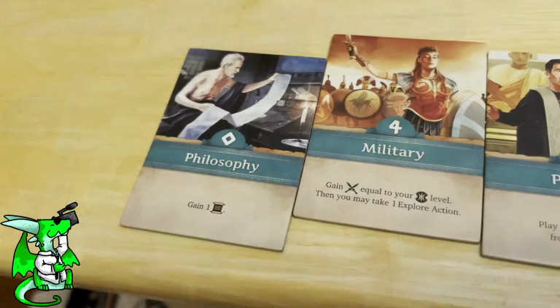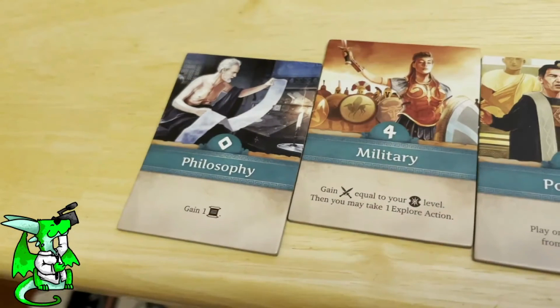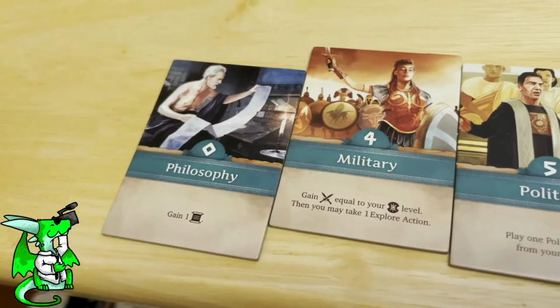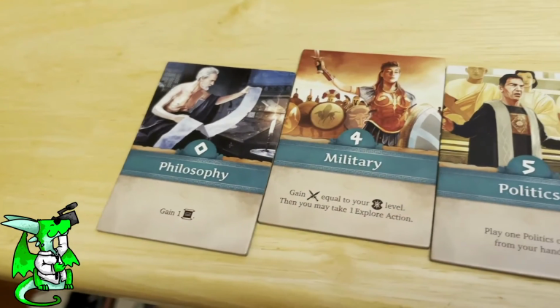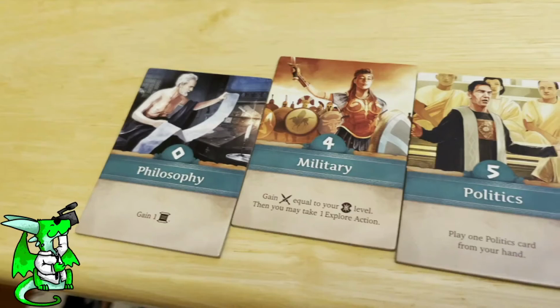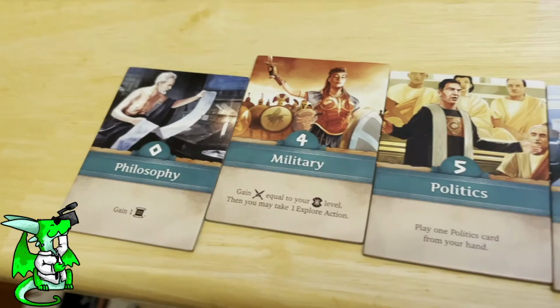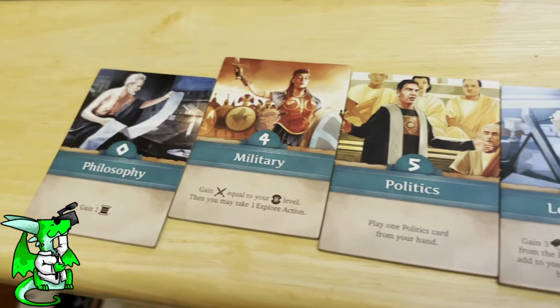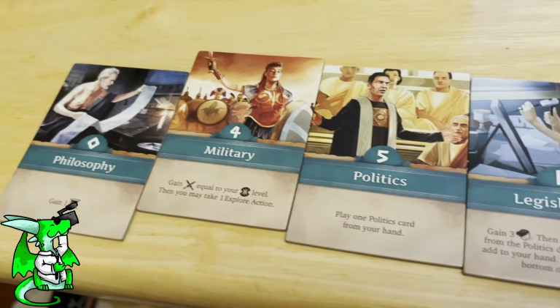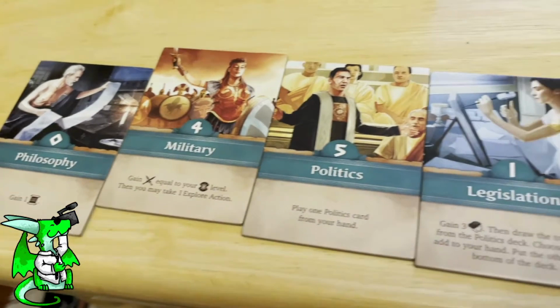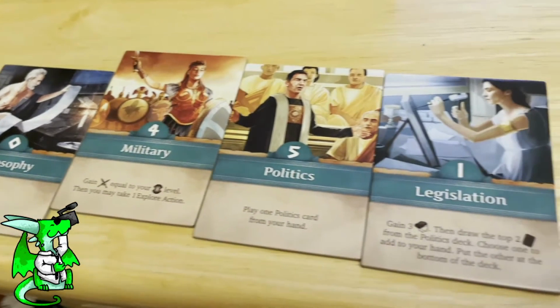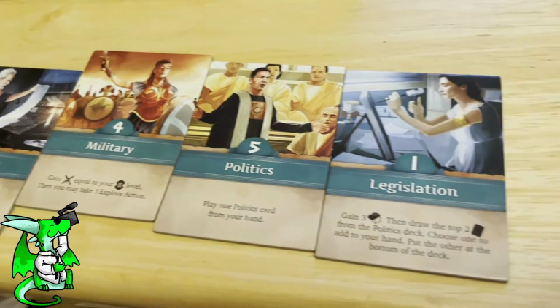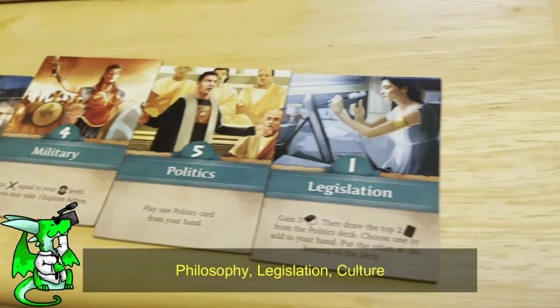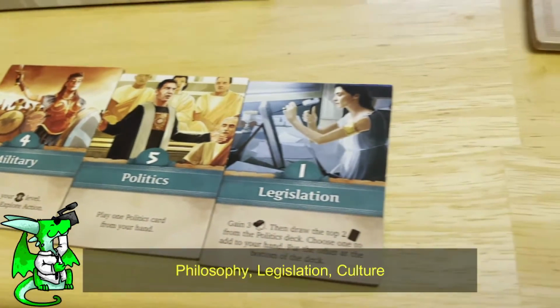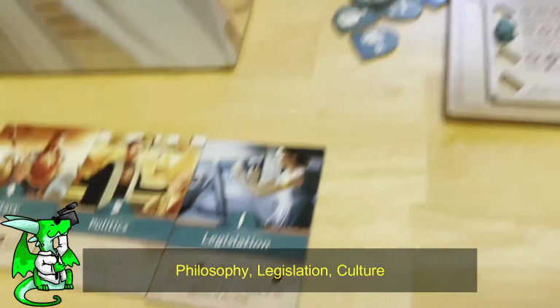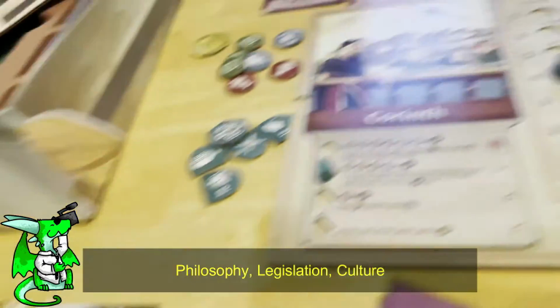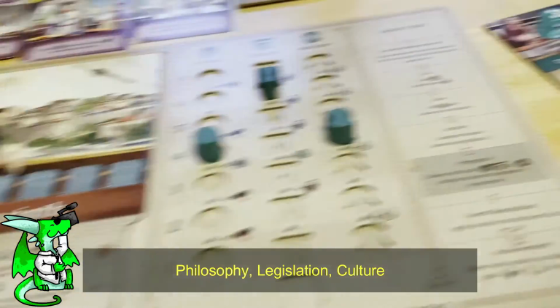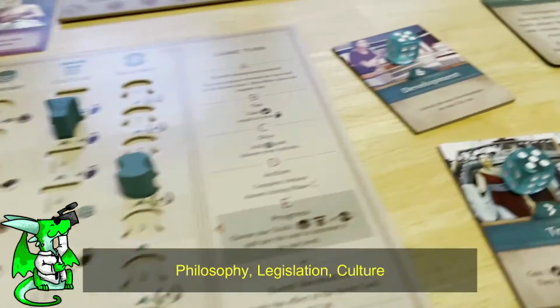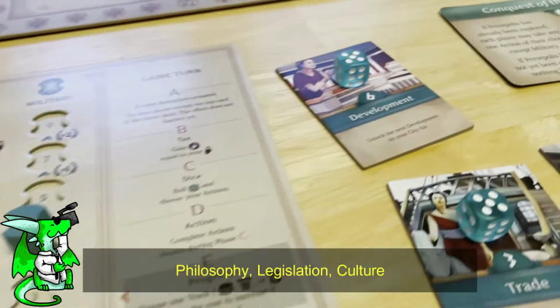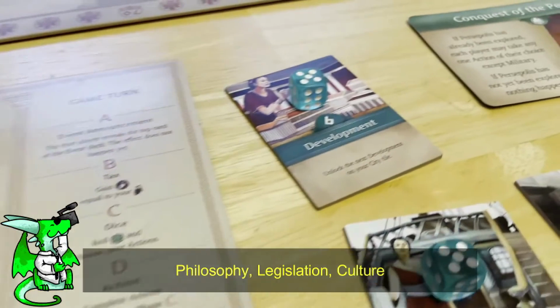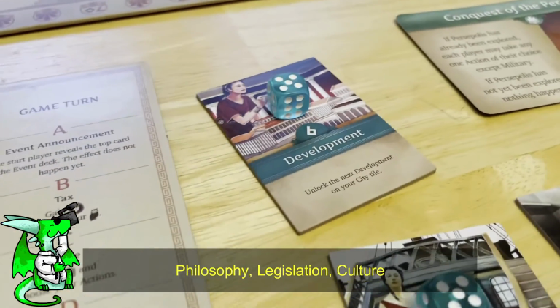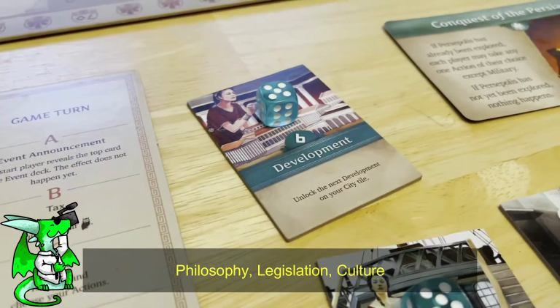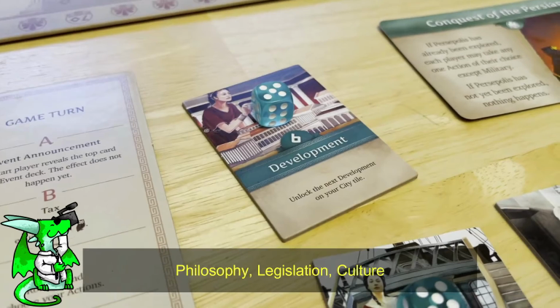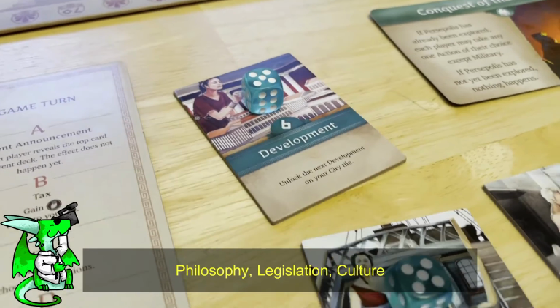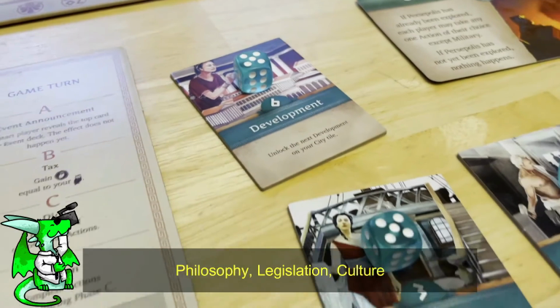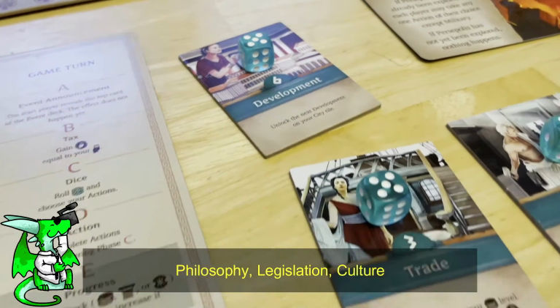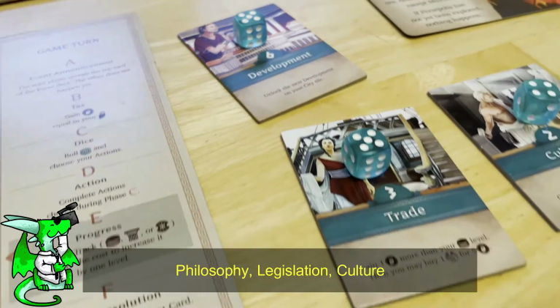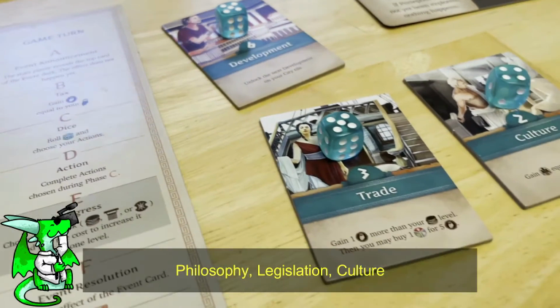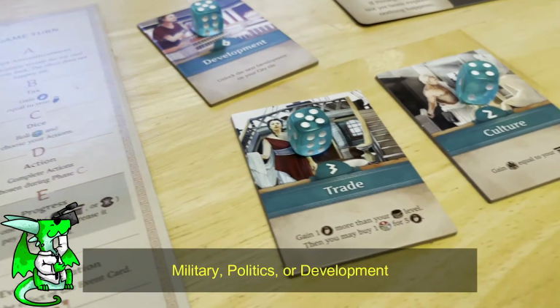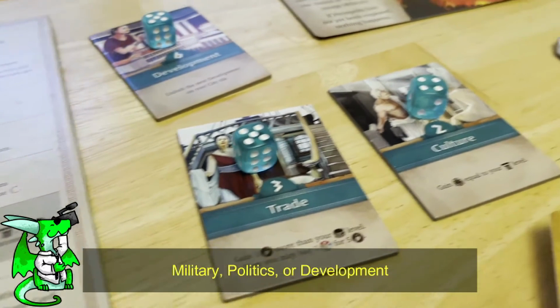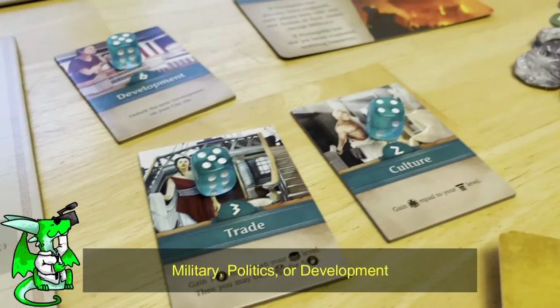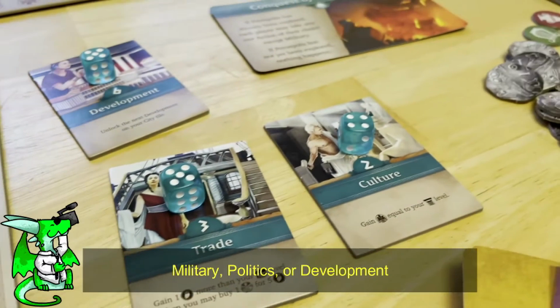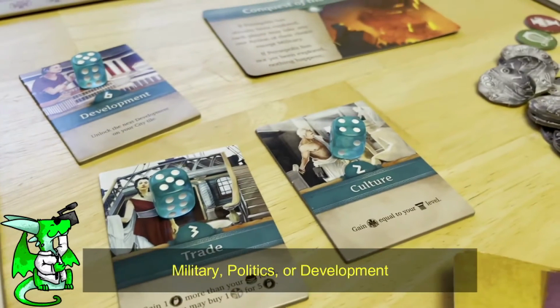On your turn, you must take 2 of the following 7 actions: Philosophy, Legislation, Culture, Trade, Military, Politics, or Development.